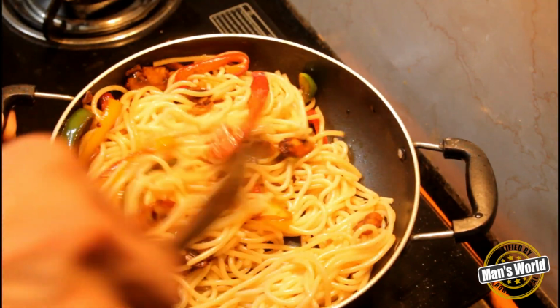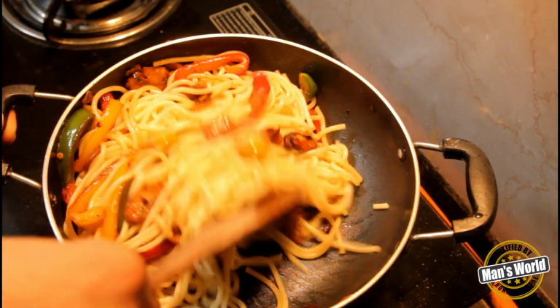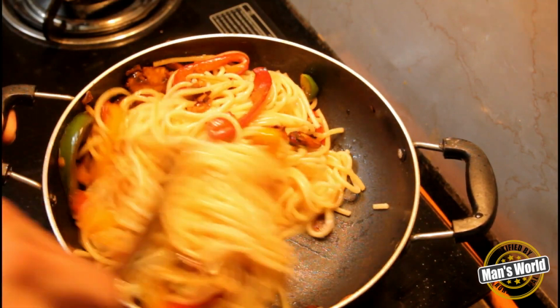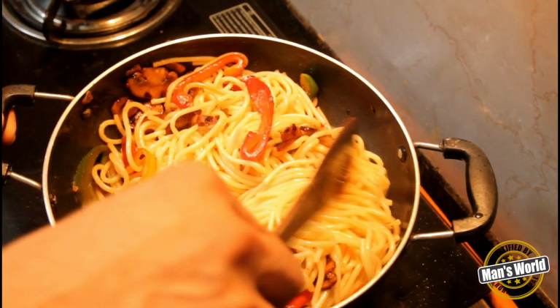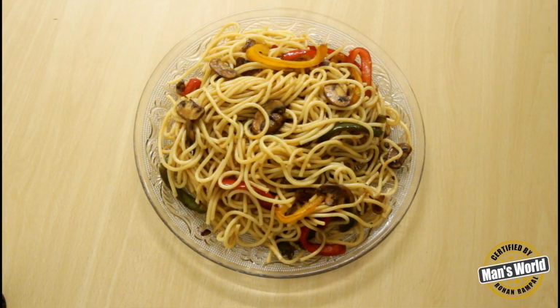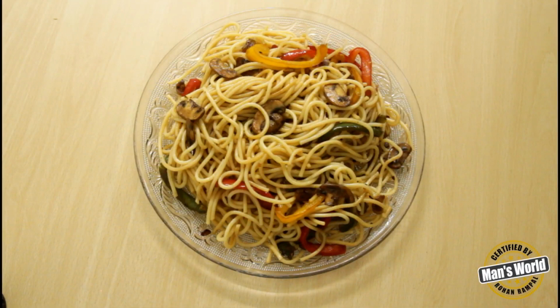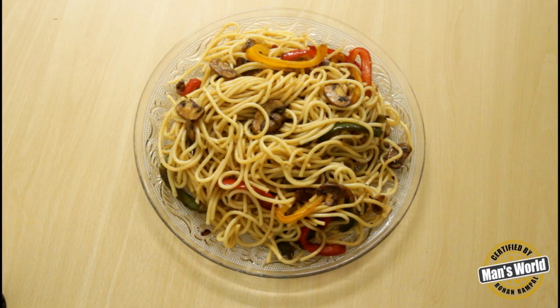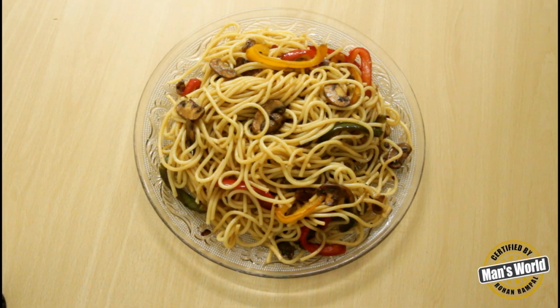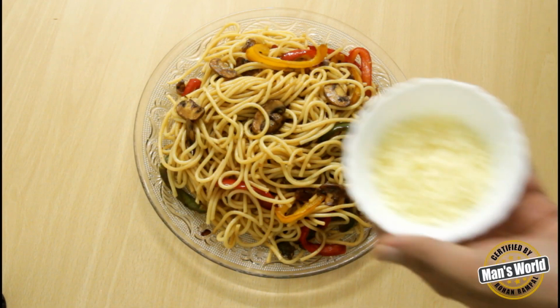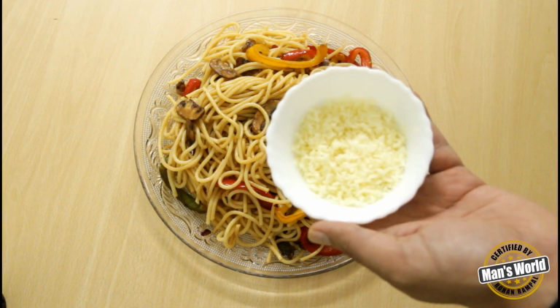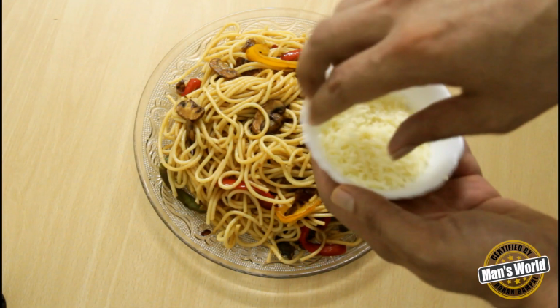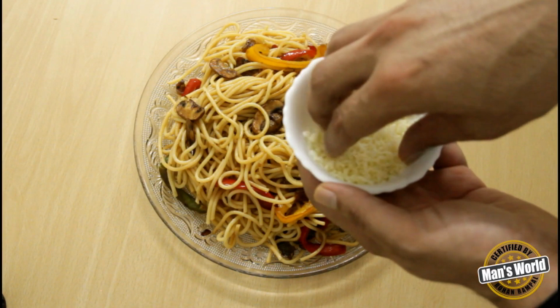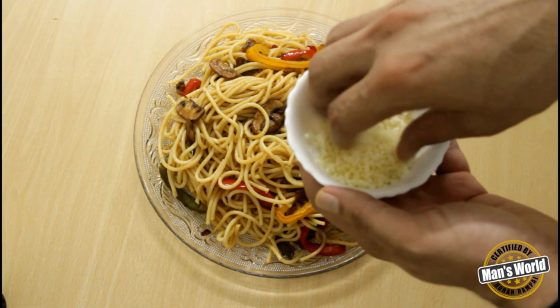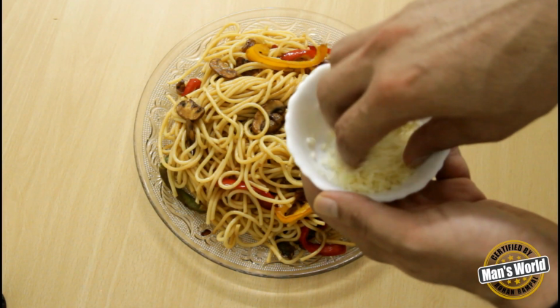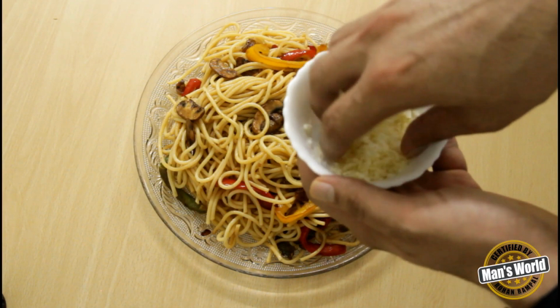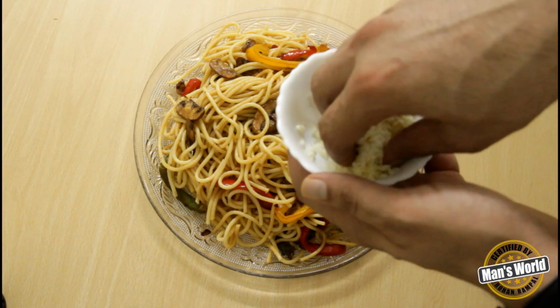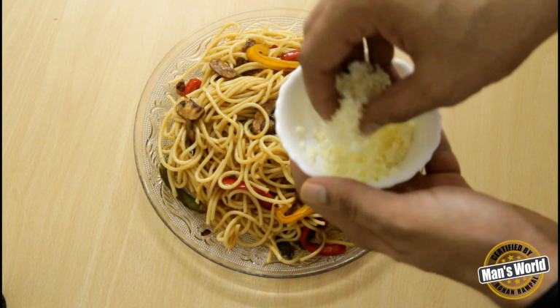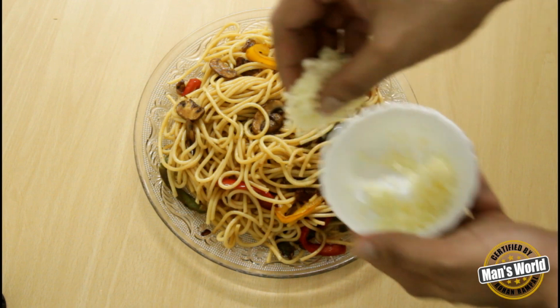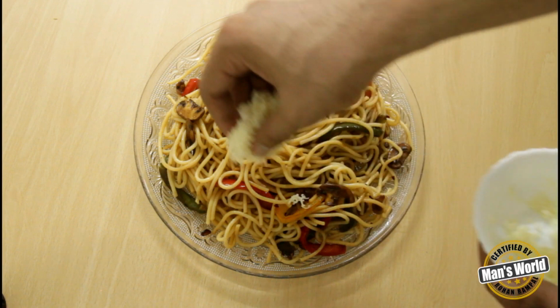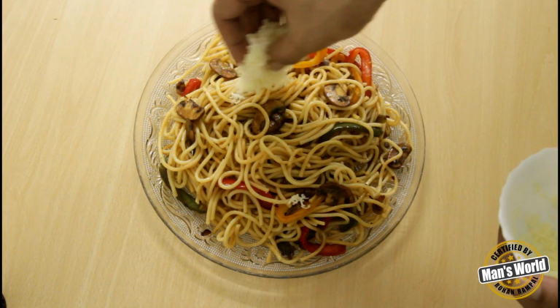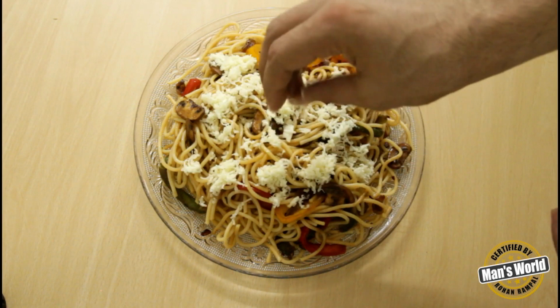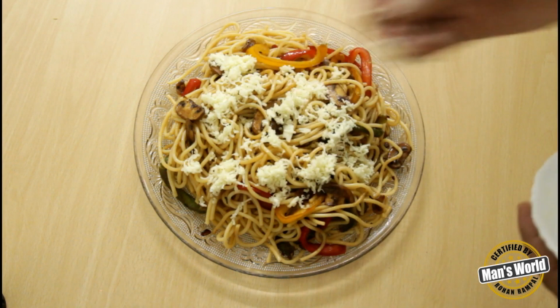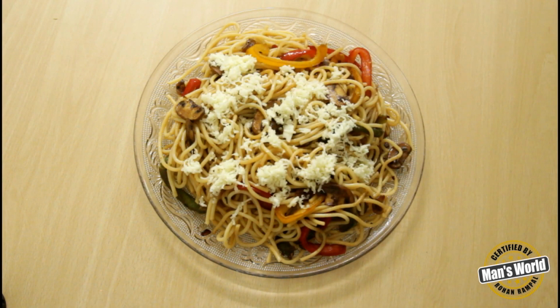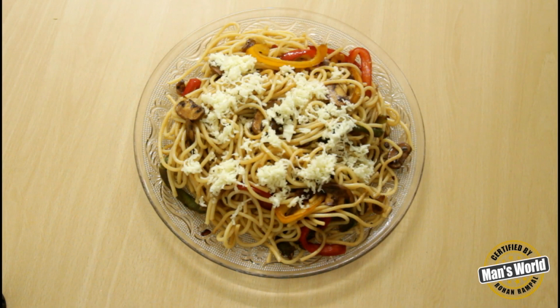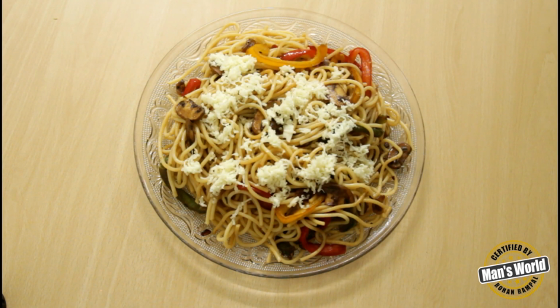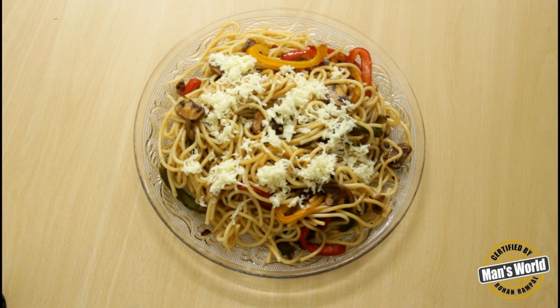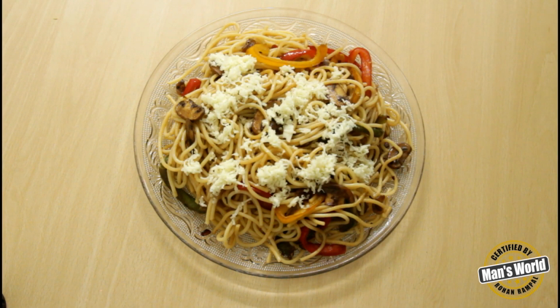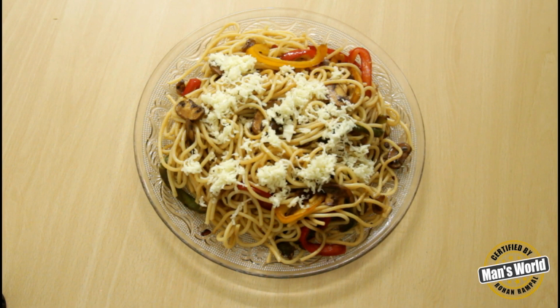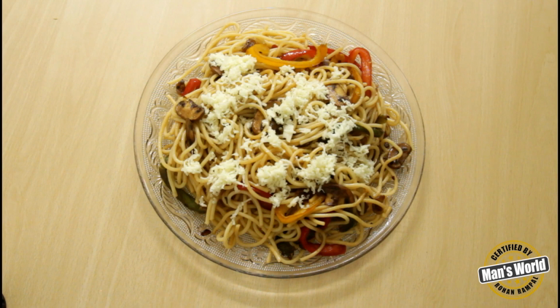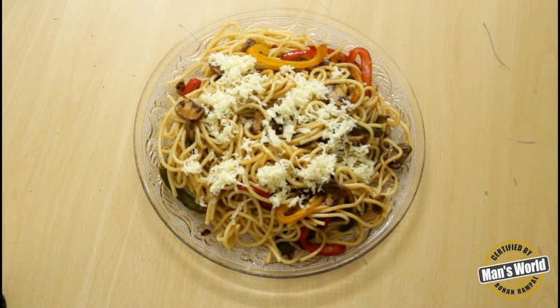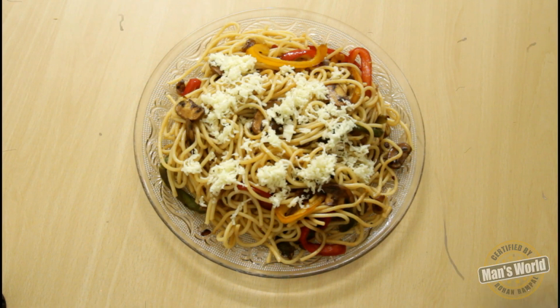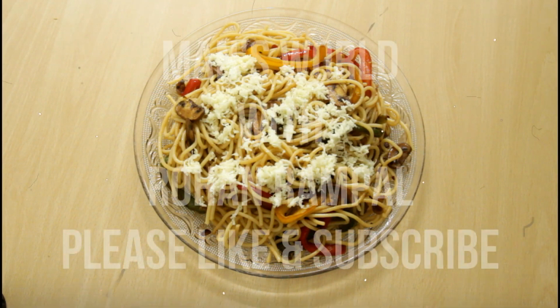Finally, plate it and garnish with parmesan cheese. But sorry guys, I was out of parmesan cheese so I just used regular cheese. I hope you liked my video — do not forget to like and subscribe.